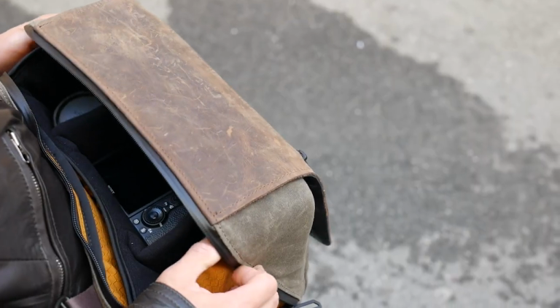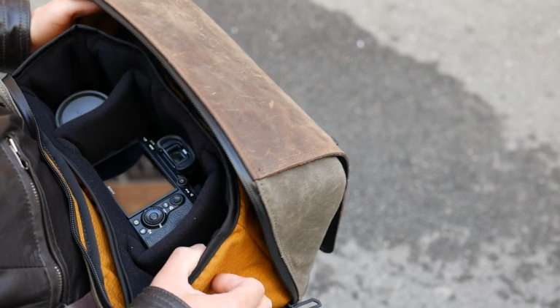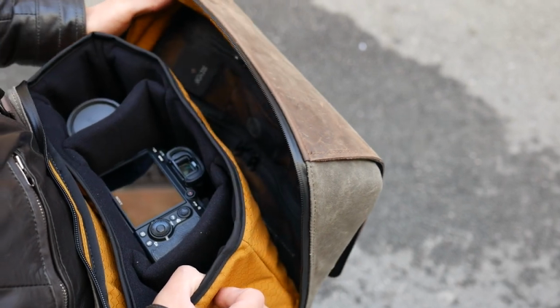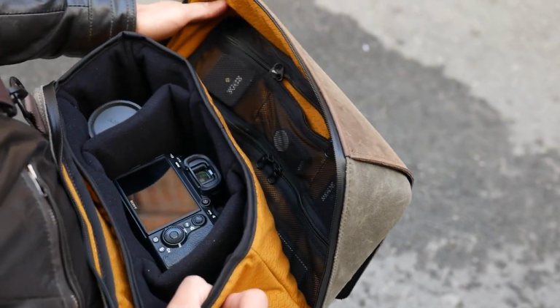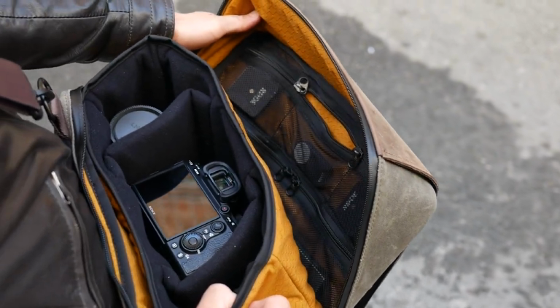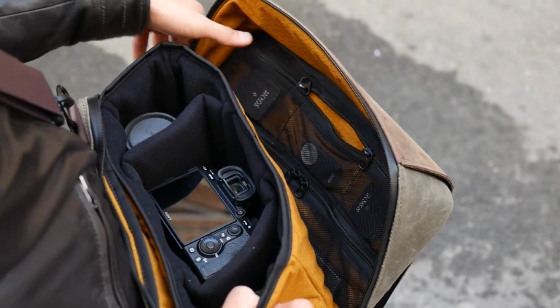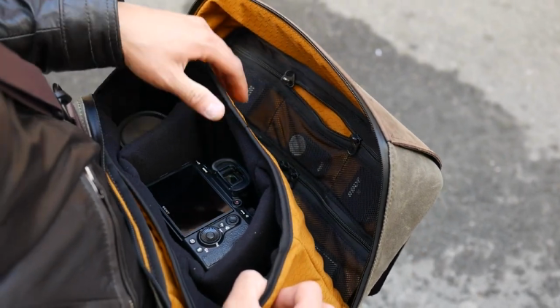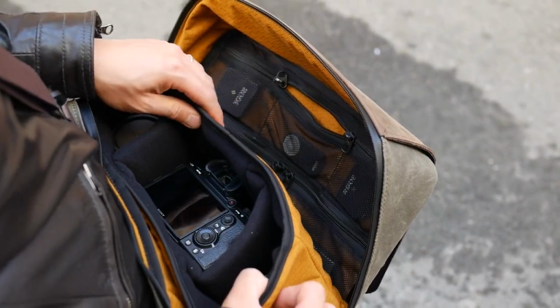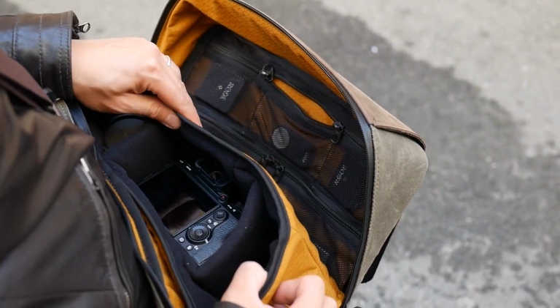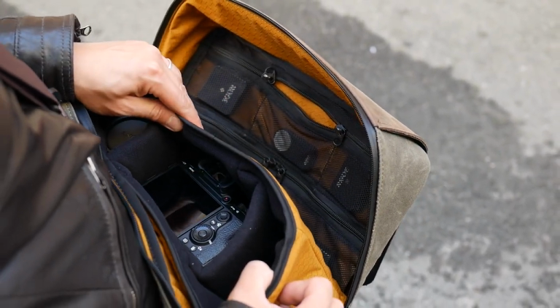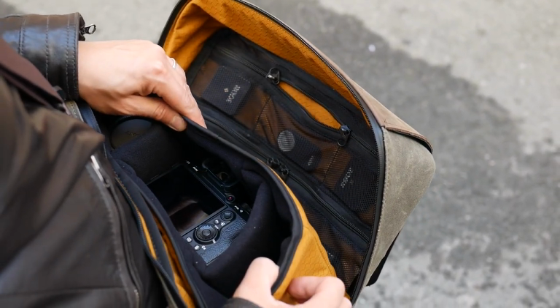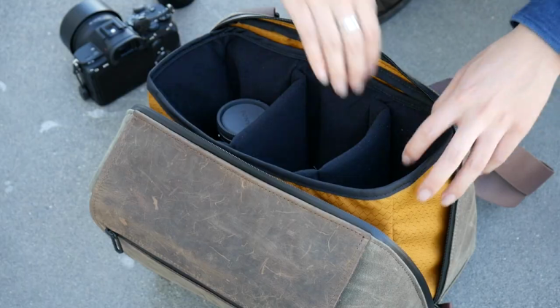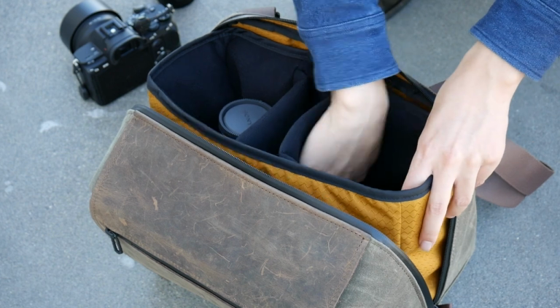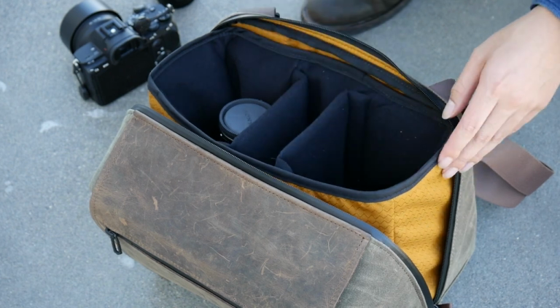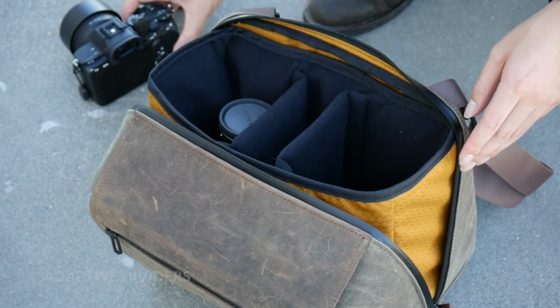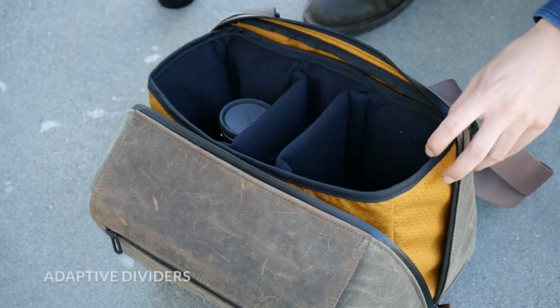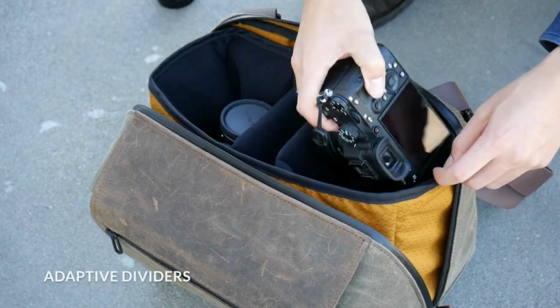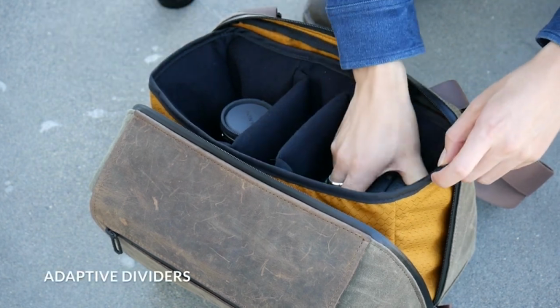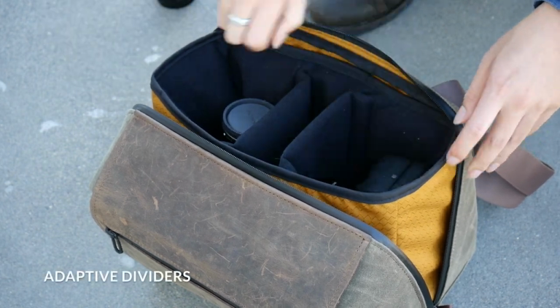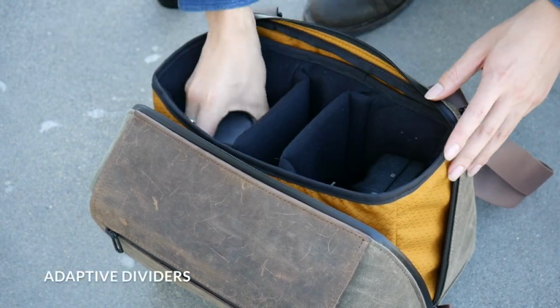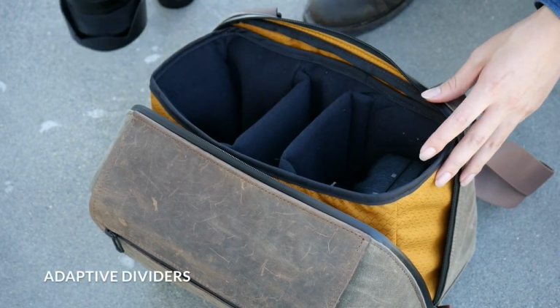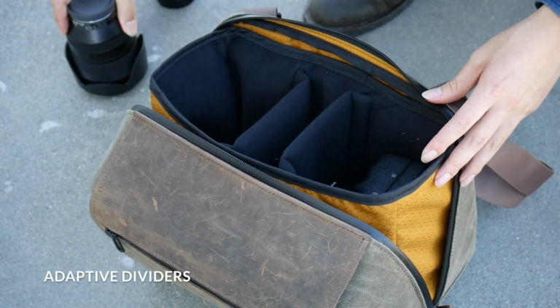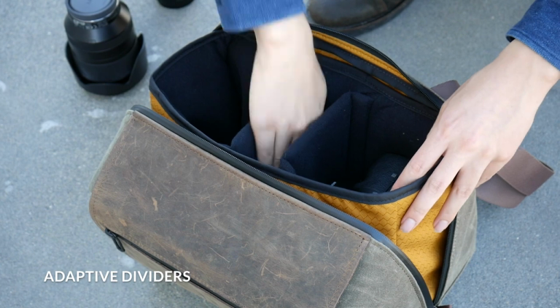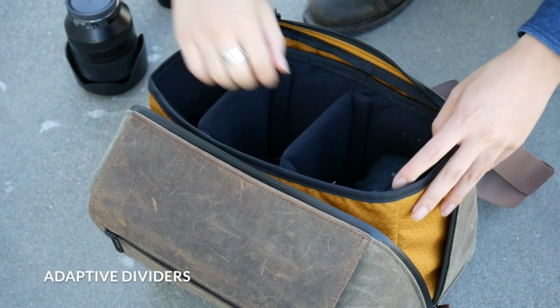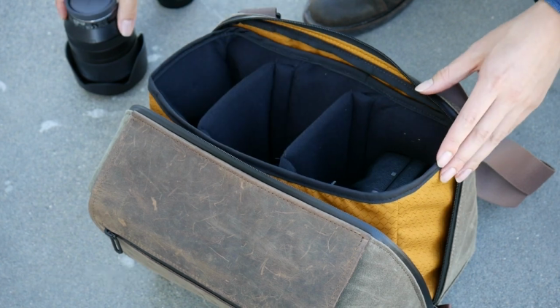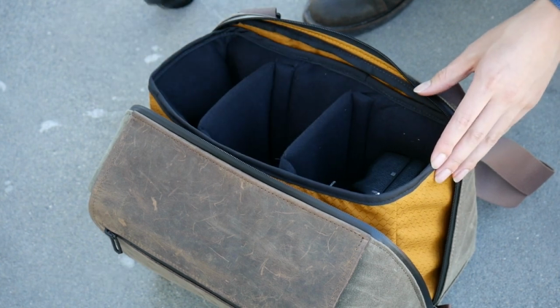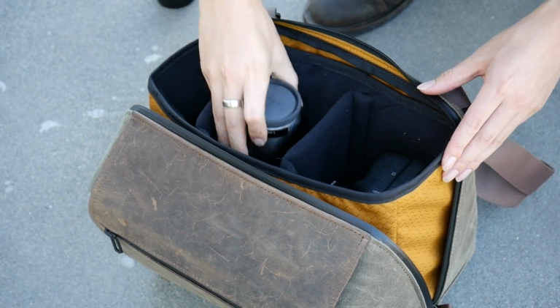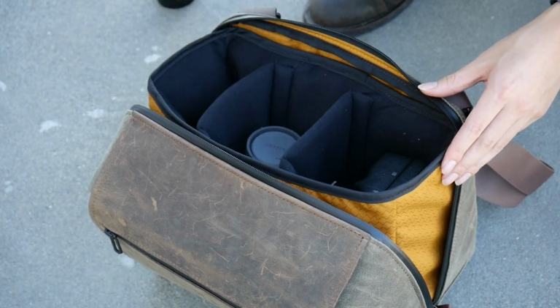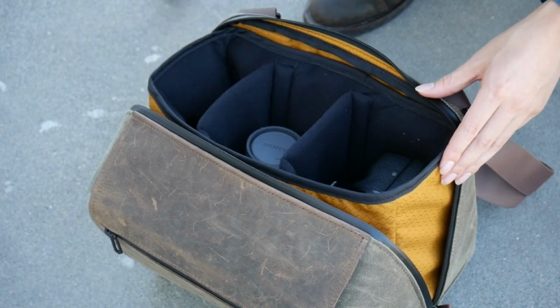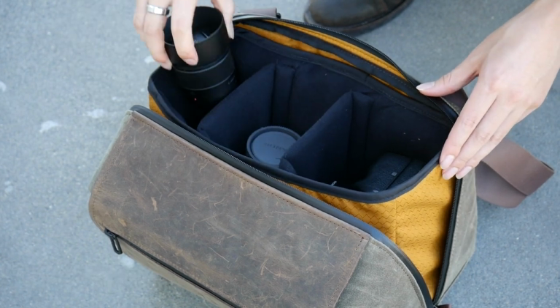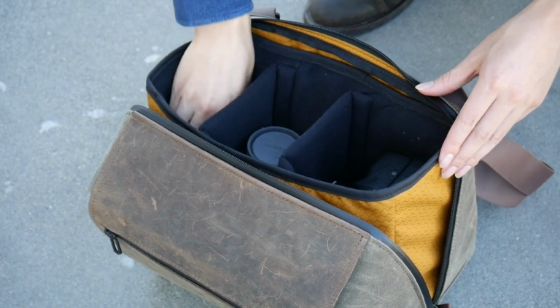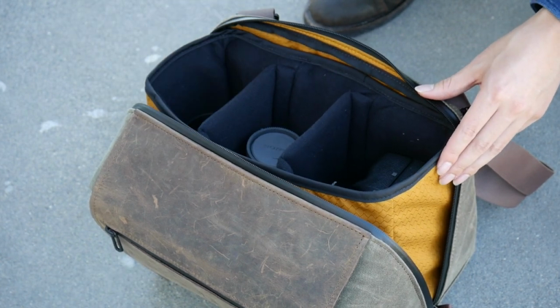Inside is an extensive array of zippered pockets for all your important small camera equipment. For your larger gear, we've designed adaptive dividers that can fit a ton of different setups, whether you have one or two camera bodies, two or three lenses, or you need extra space for a flash.